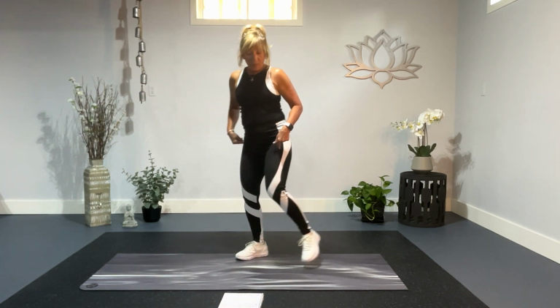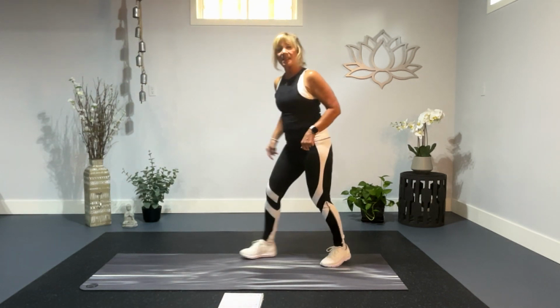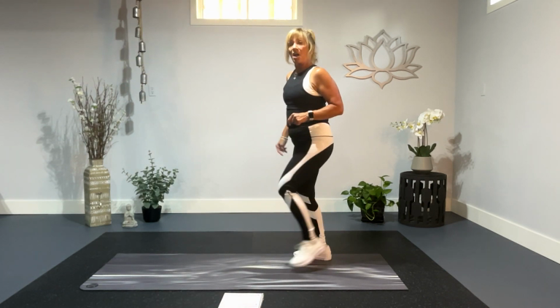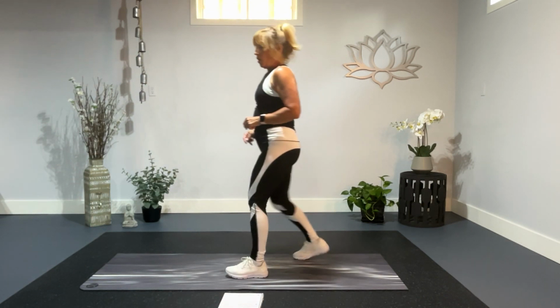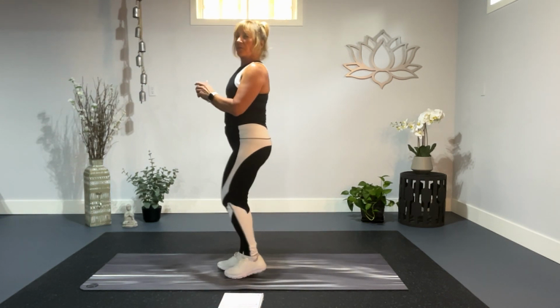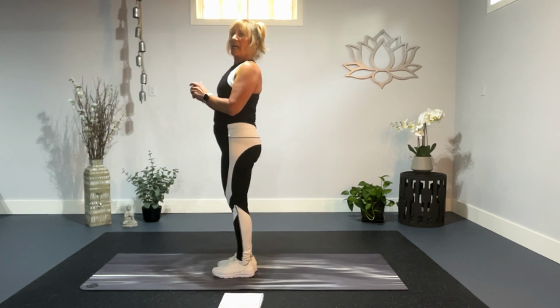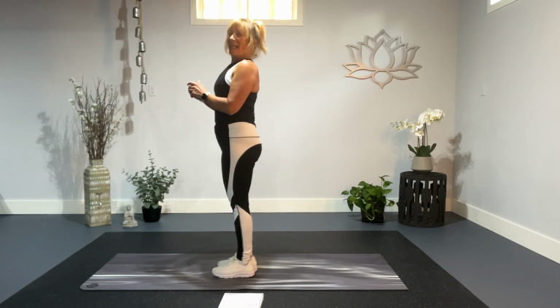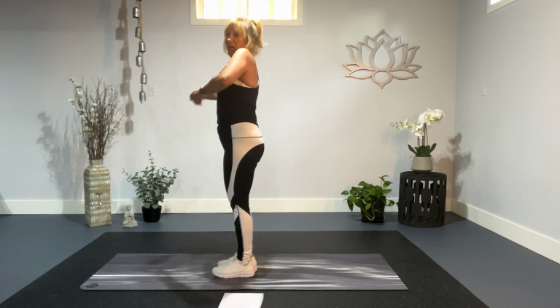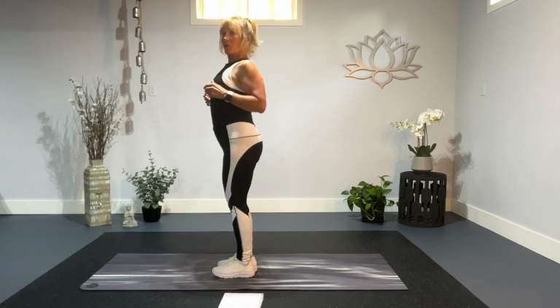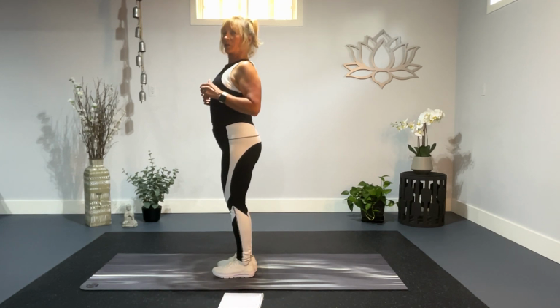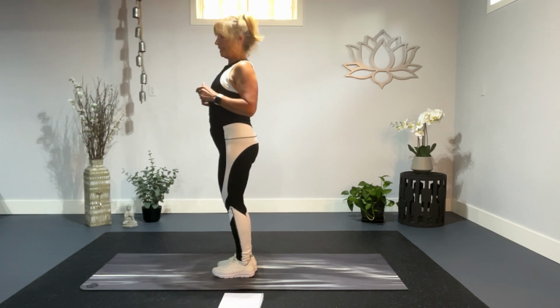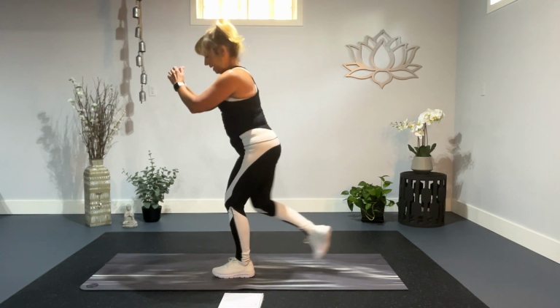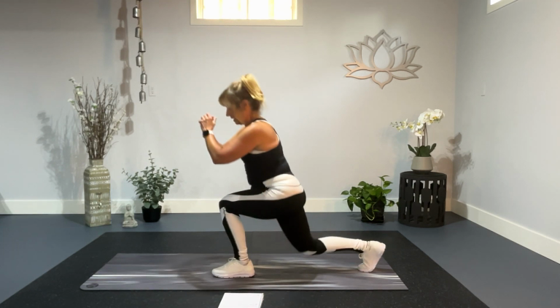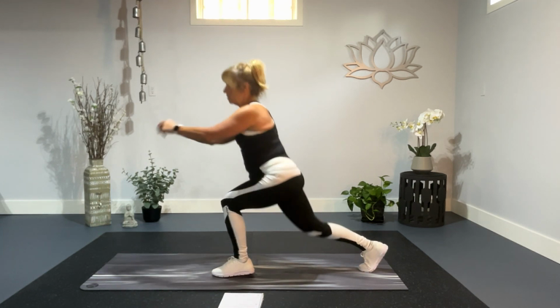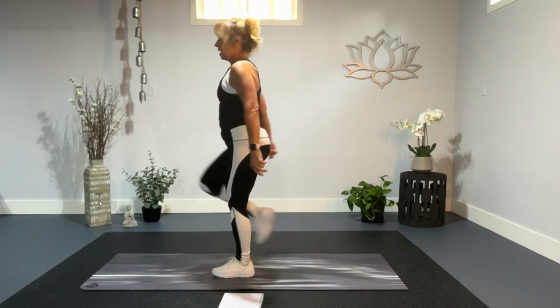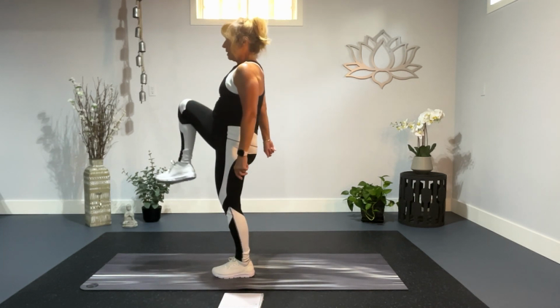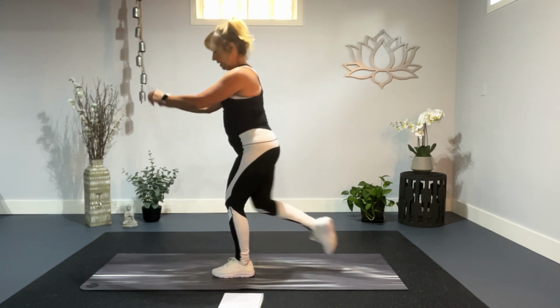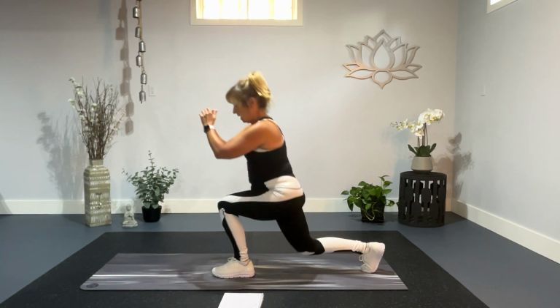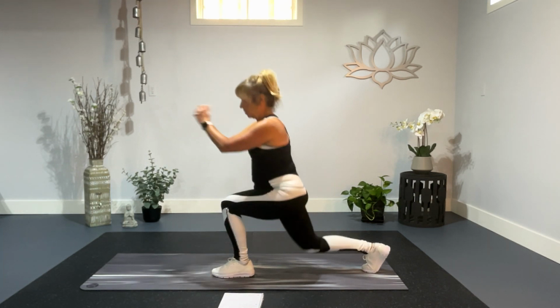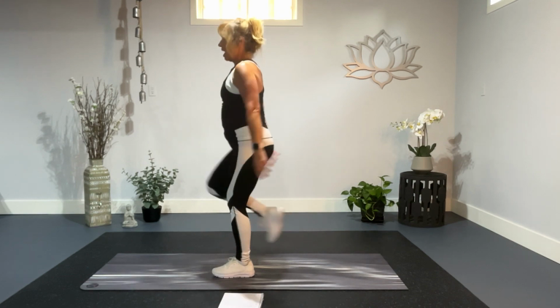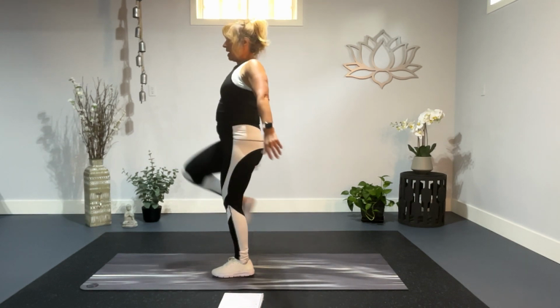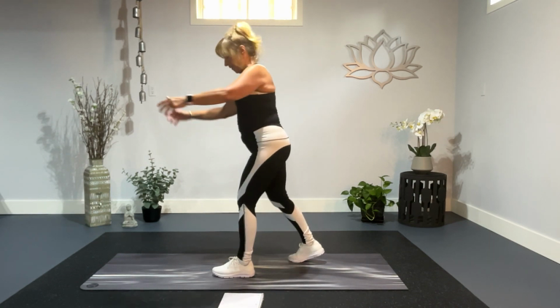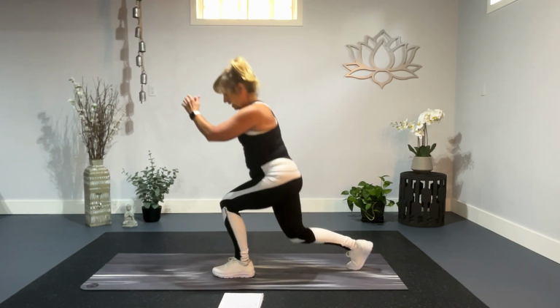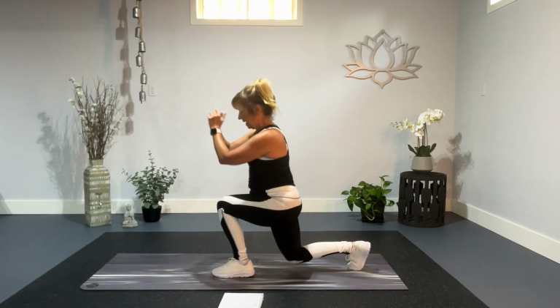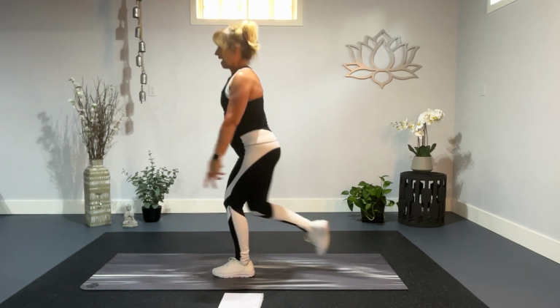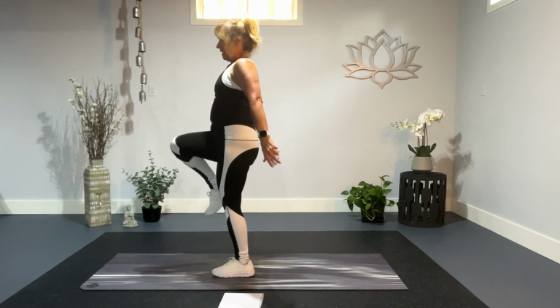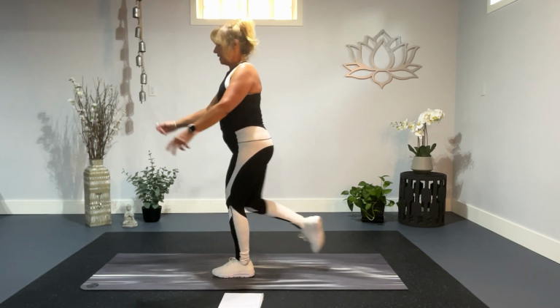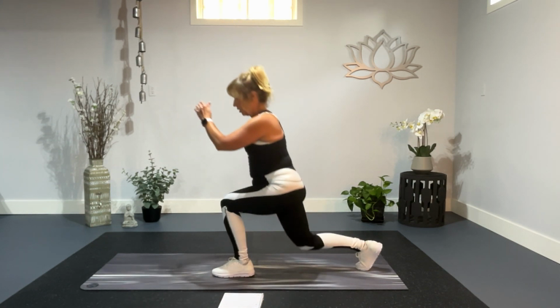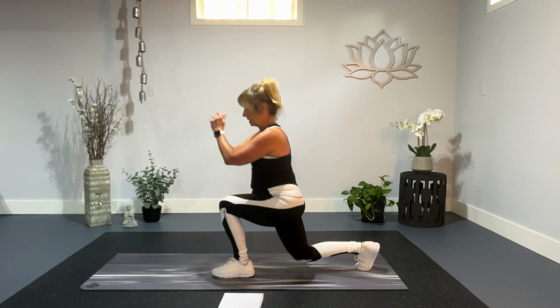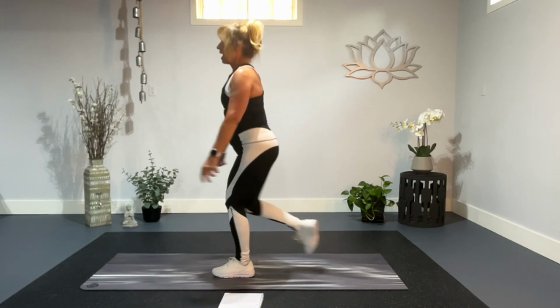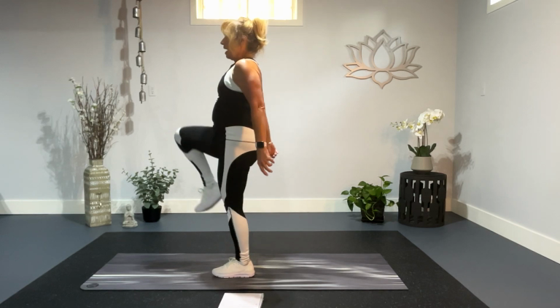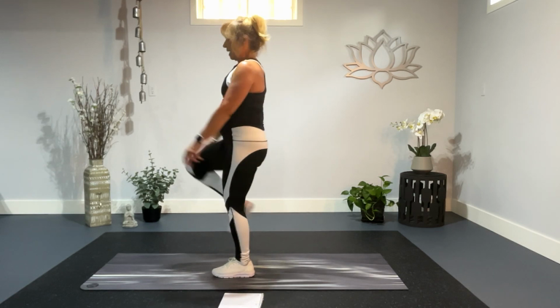We are going to start with a reverse lunge and a knee up. Roll your shoulders back and down. Step down, knee up, down, and up. Find your balance, lift that knee up, break down, and up.